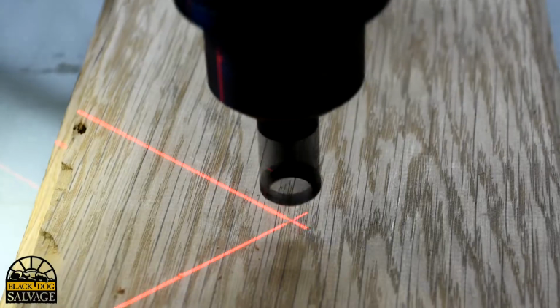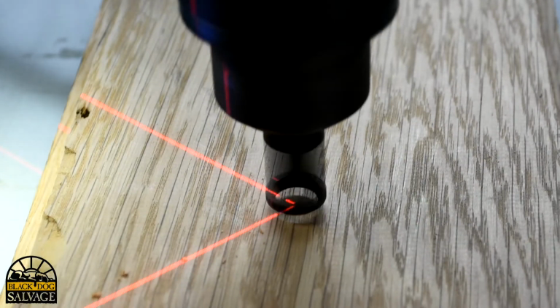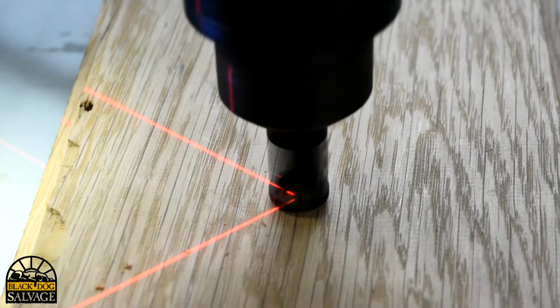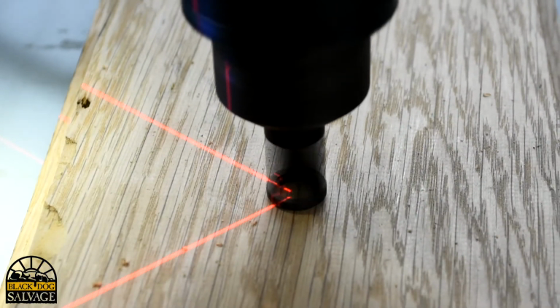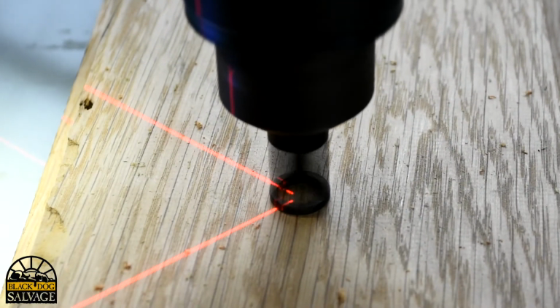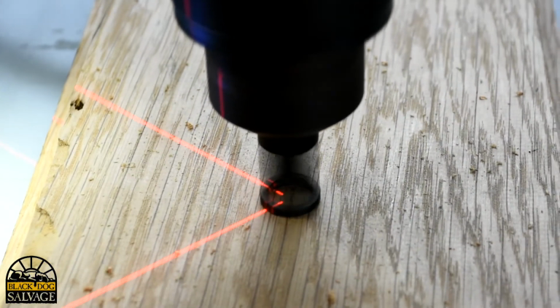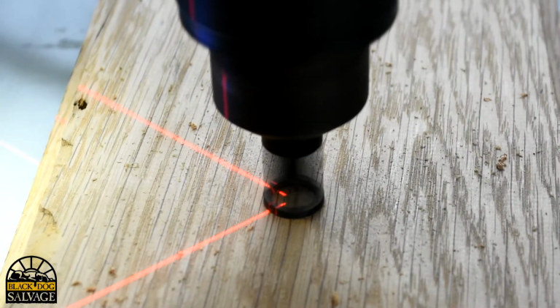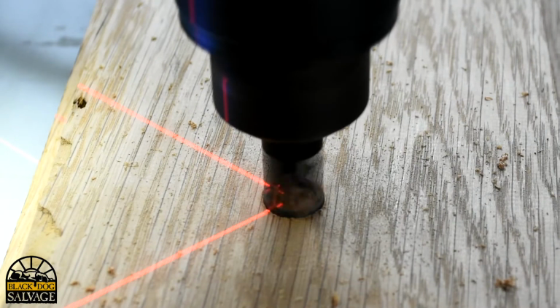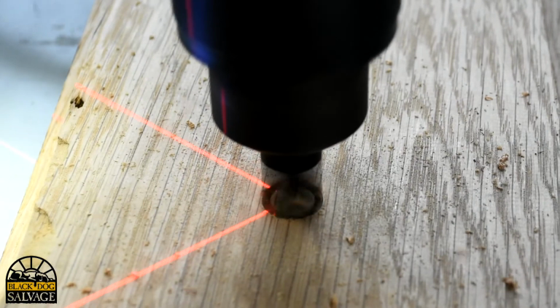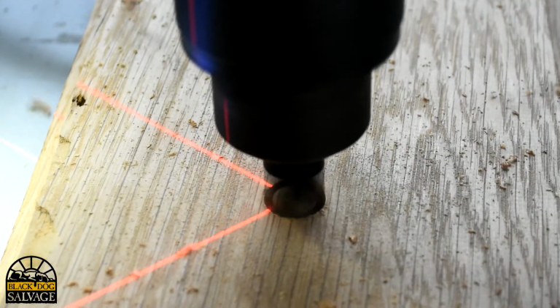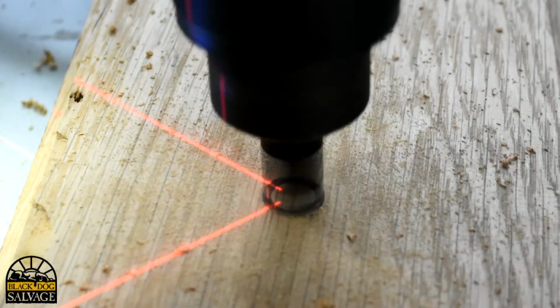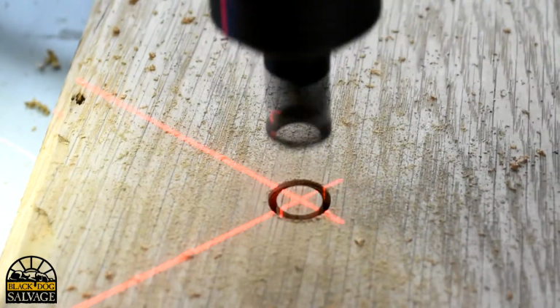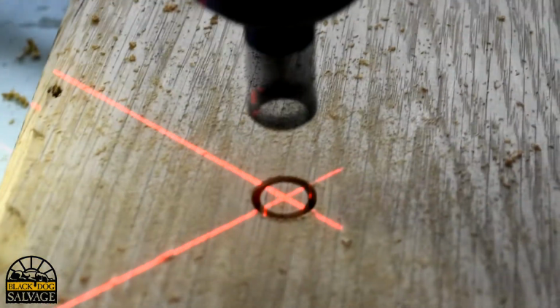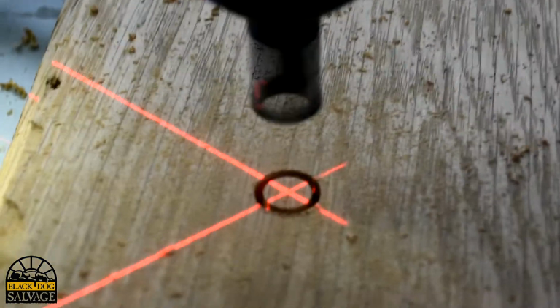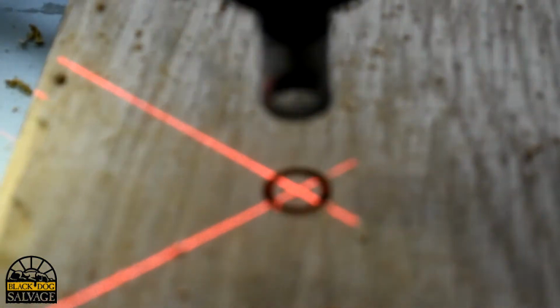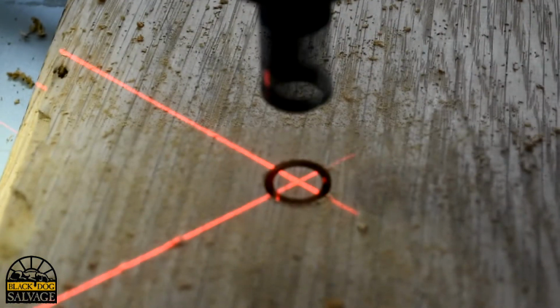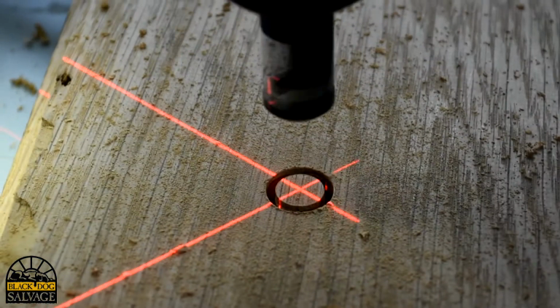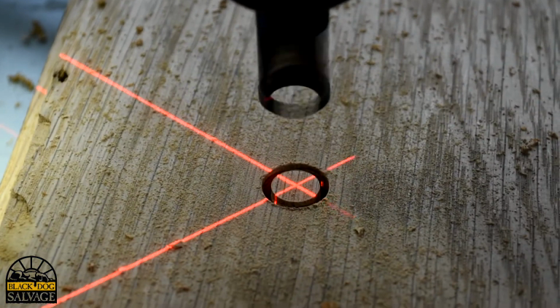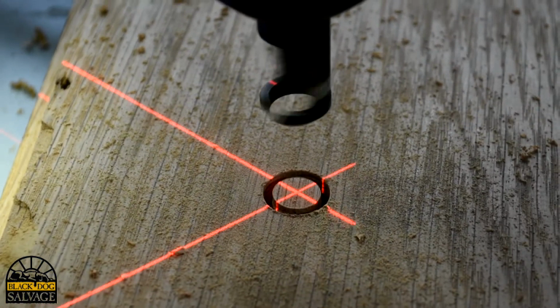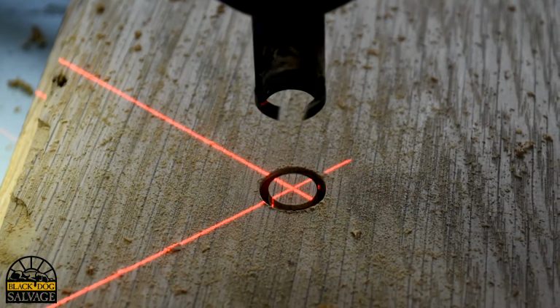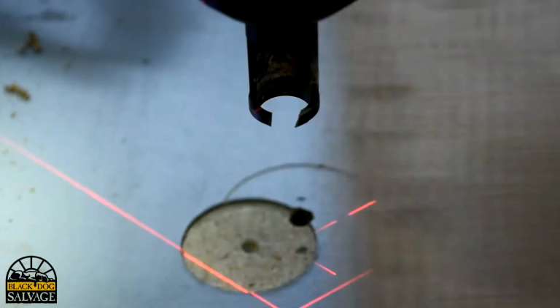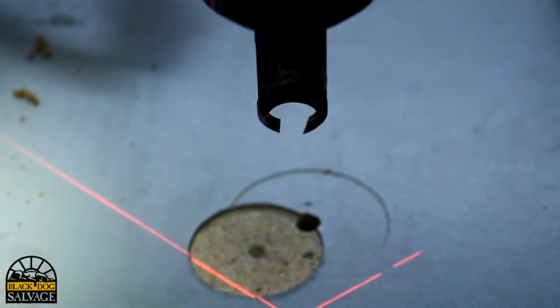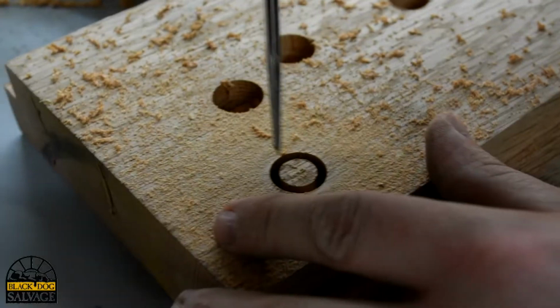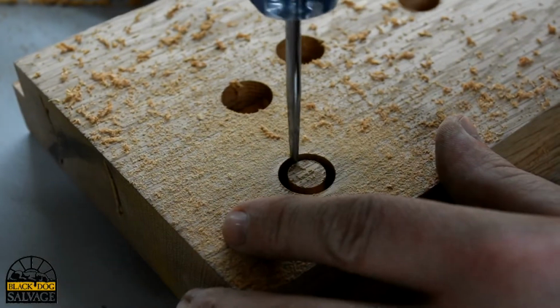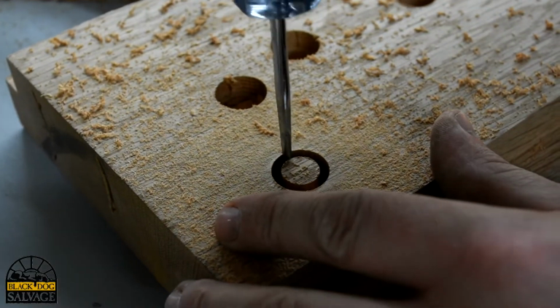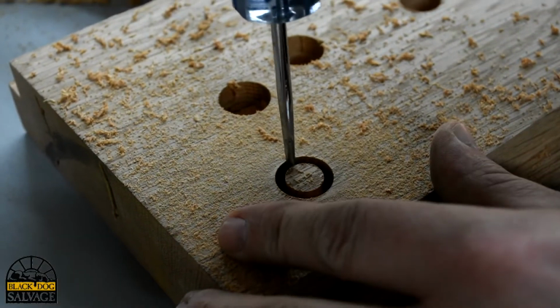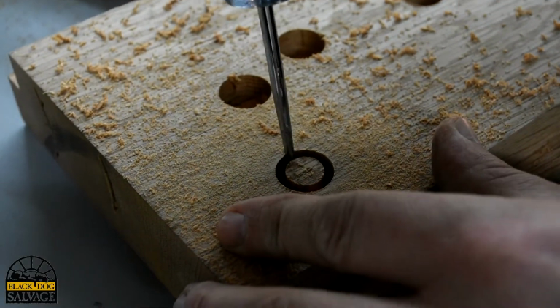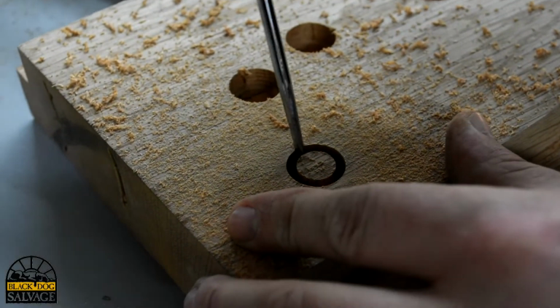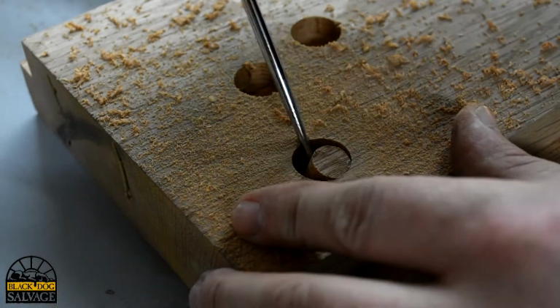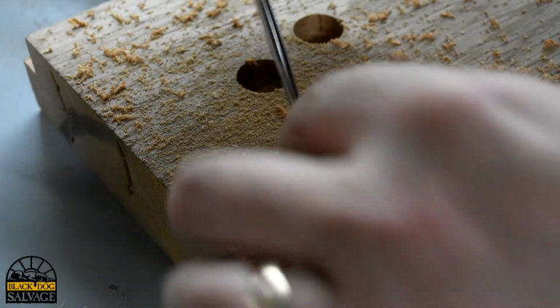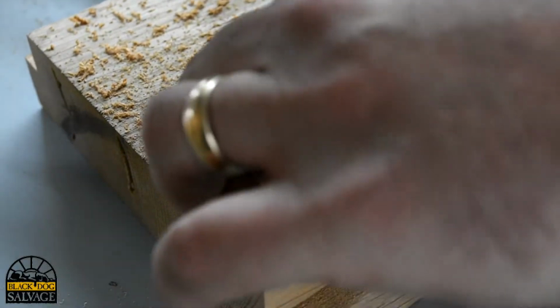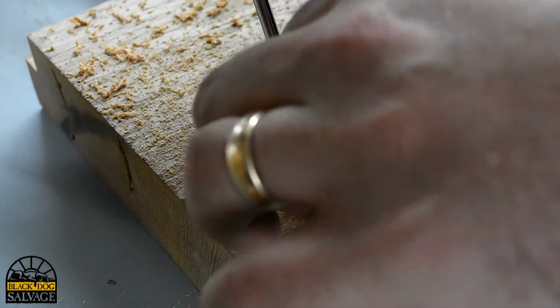The key to plug cutters is to cut the plug out of the same type of wood that you wish to fill the hole in. A good tip is to use a small screwdriver or awl to pry the plug out of the wood.